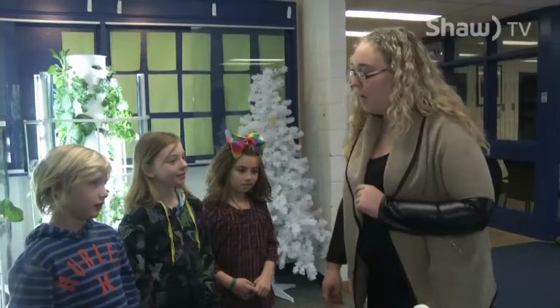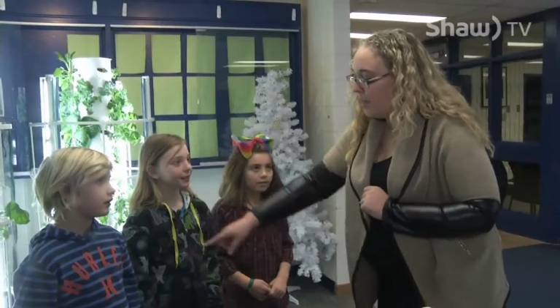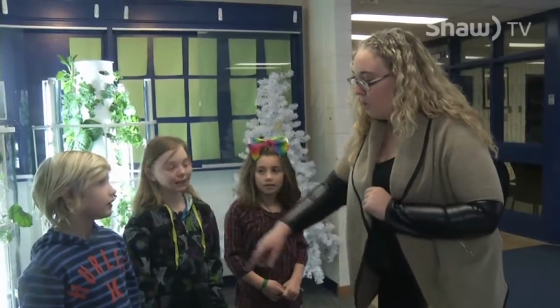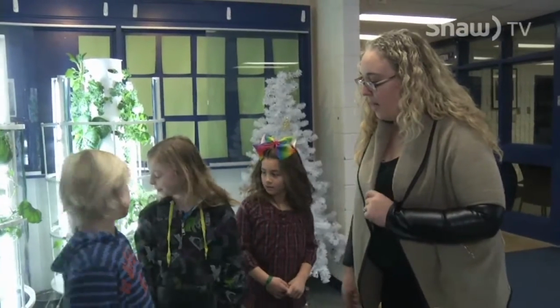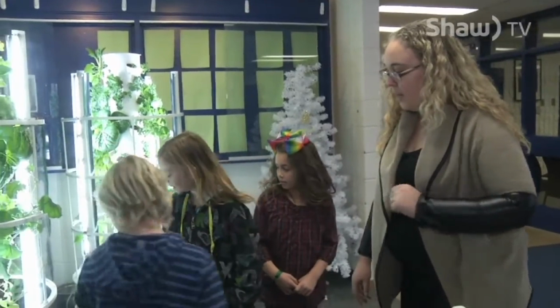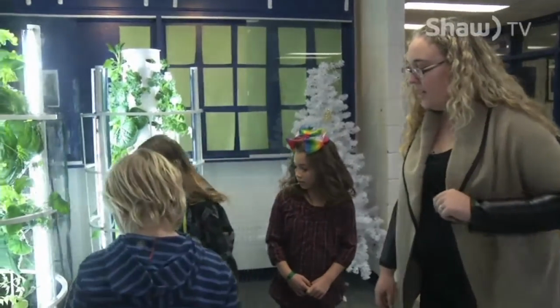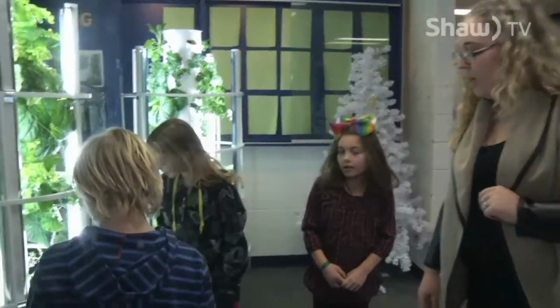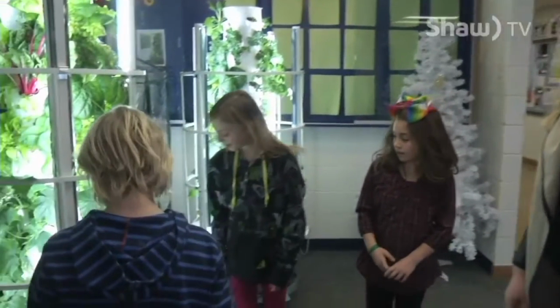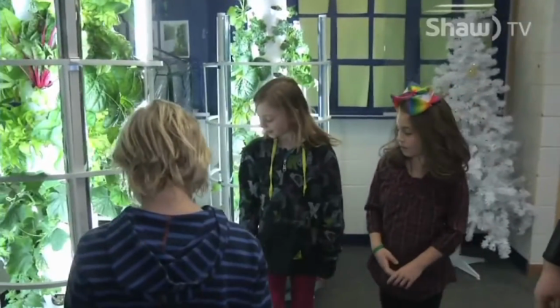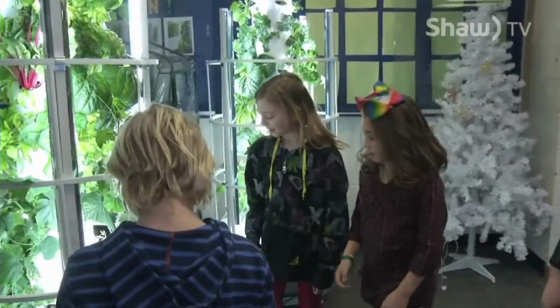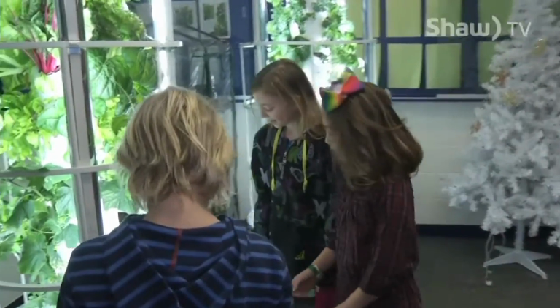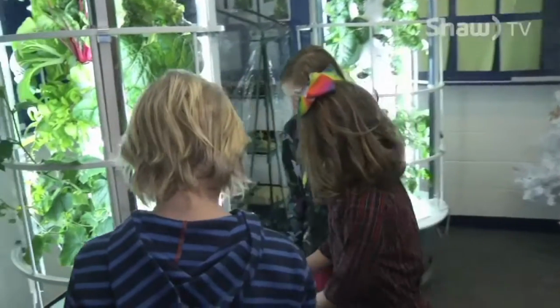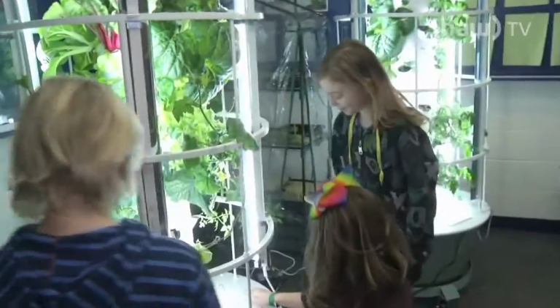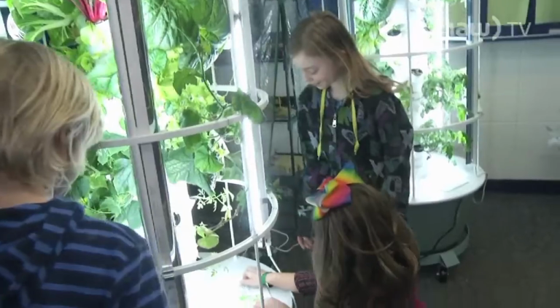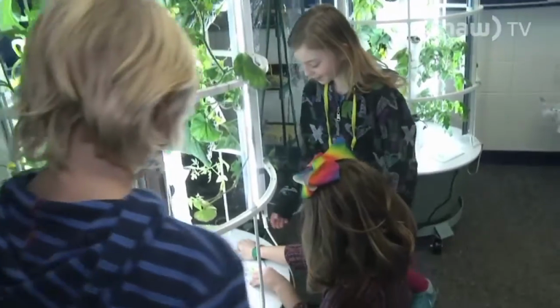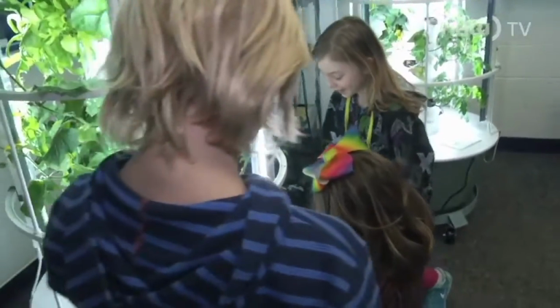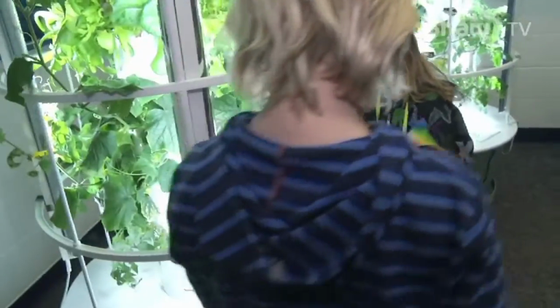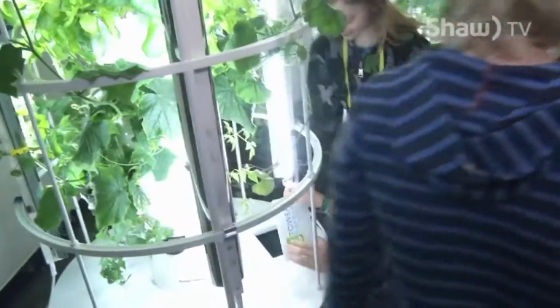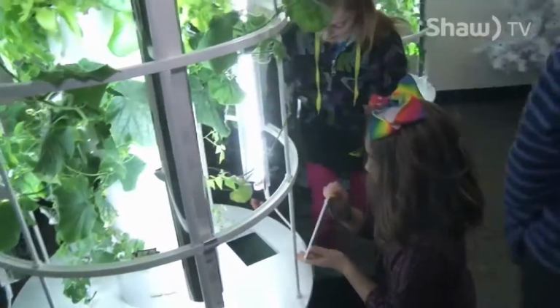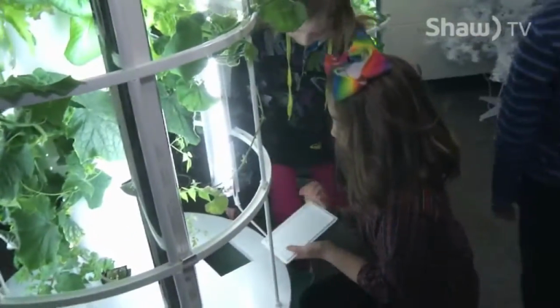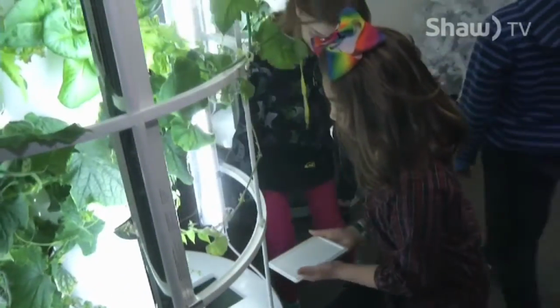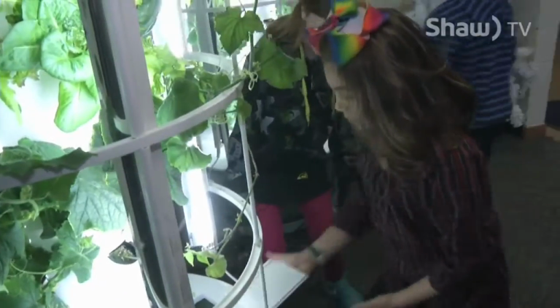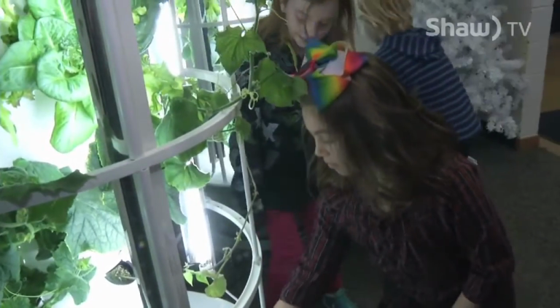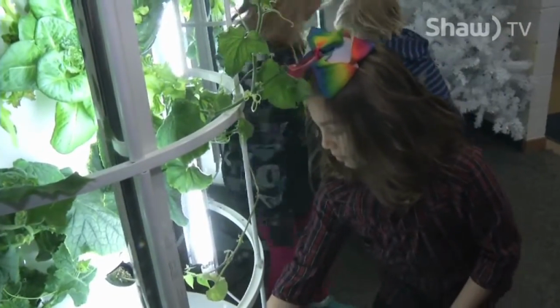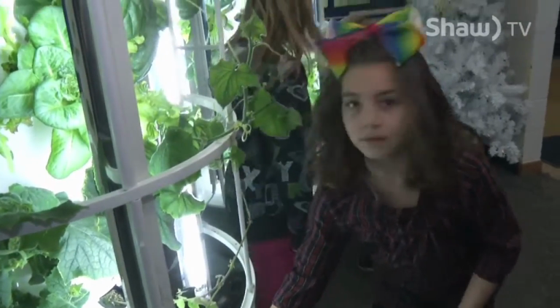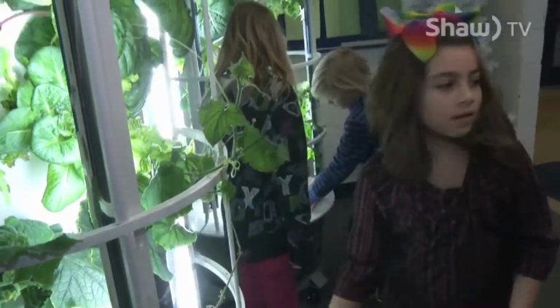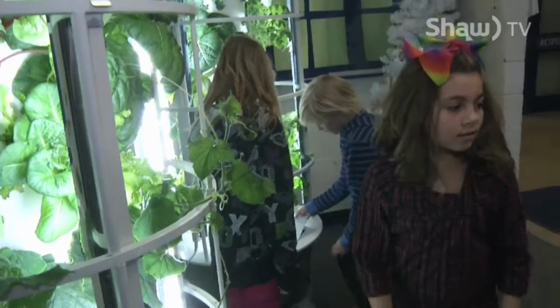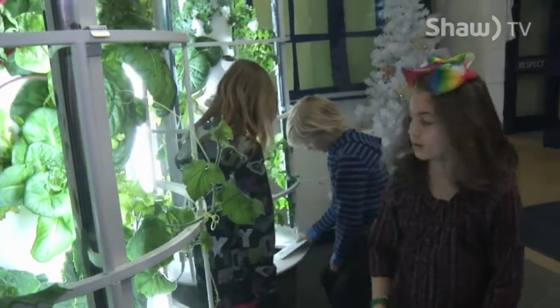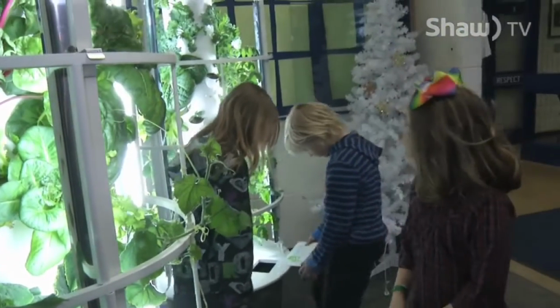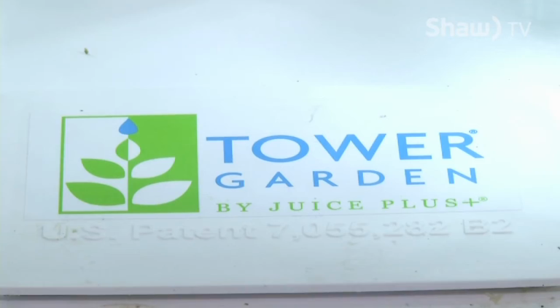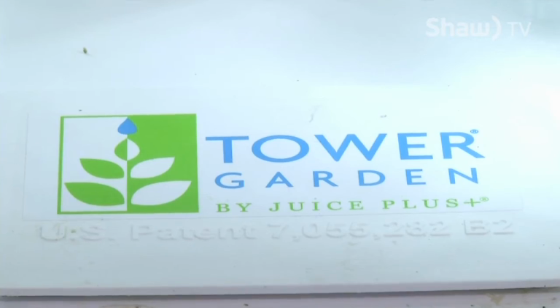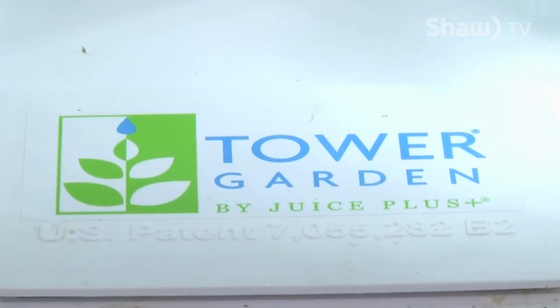Can one of you guys open up the Tower Garden Reservoir for us, please? Students at Greeley Road are earning their green thumbs and learning you don't have to be outside to grow fresh vegetables — and it's all because of the Tower Garden system.